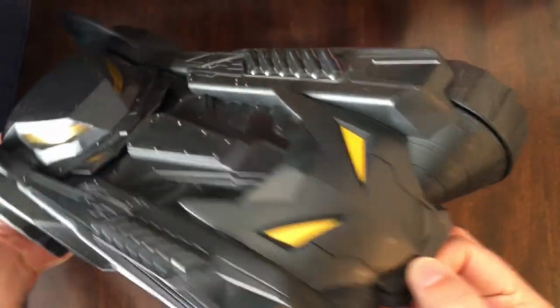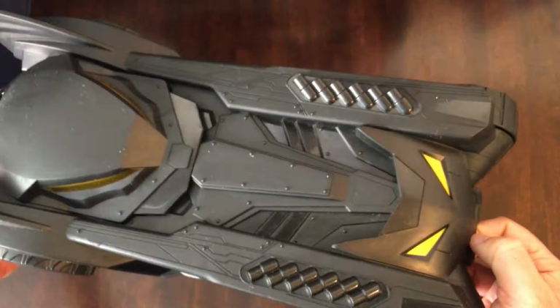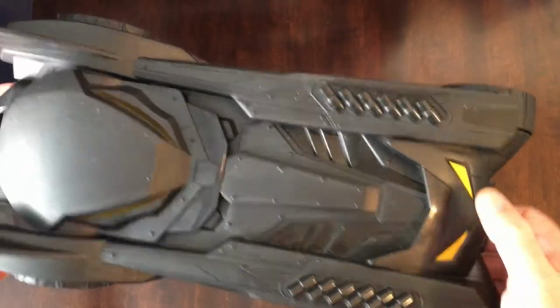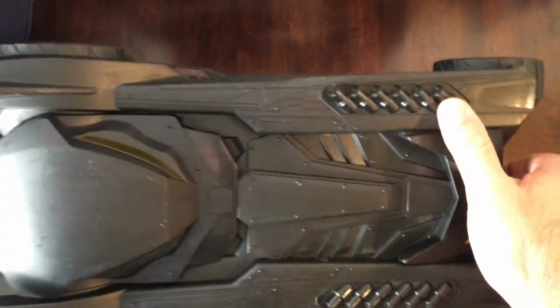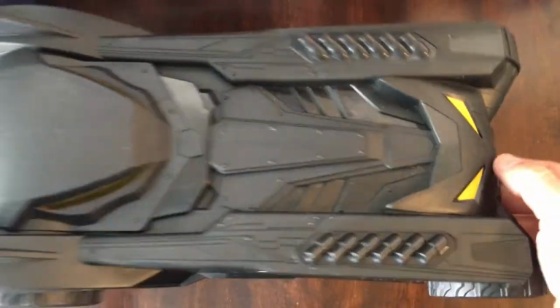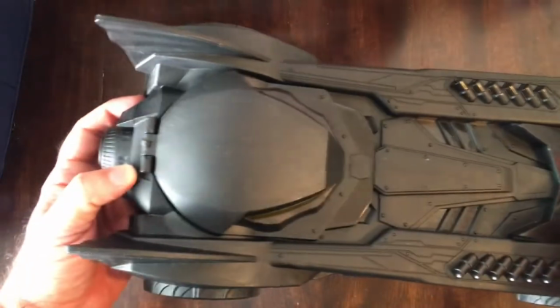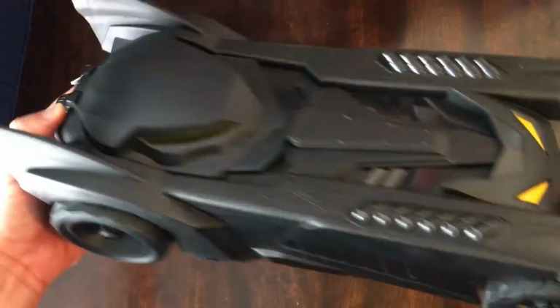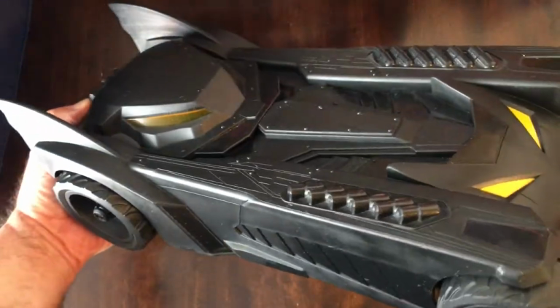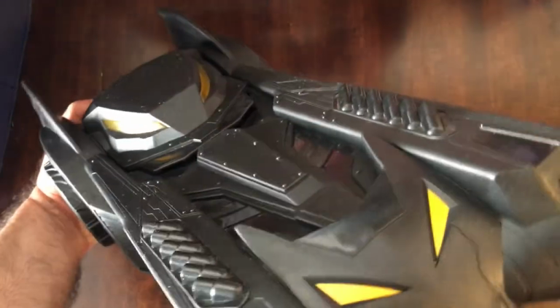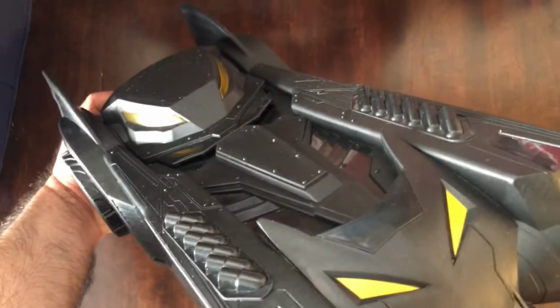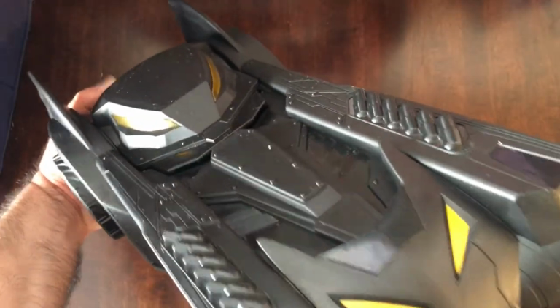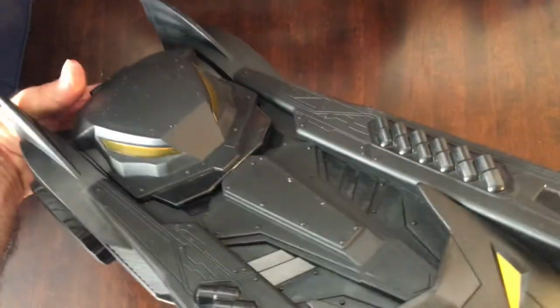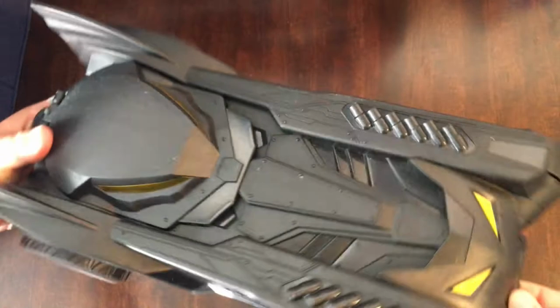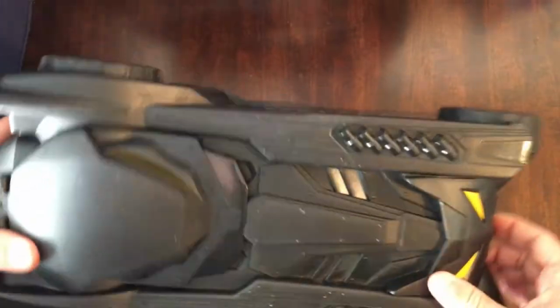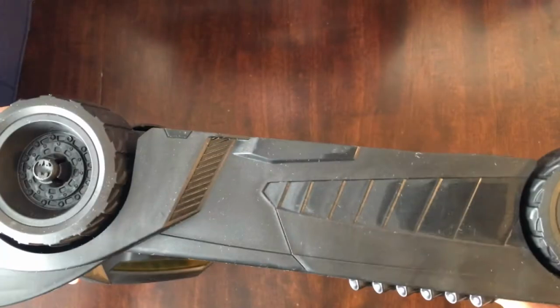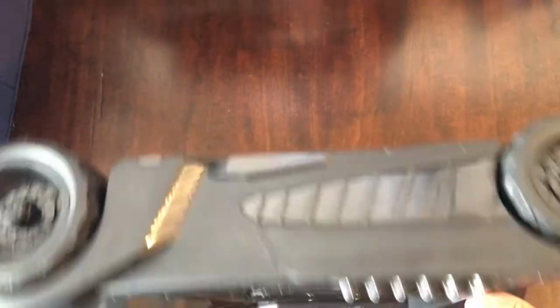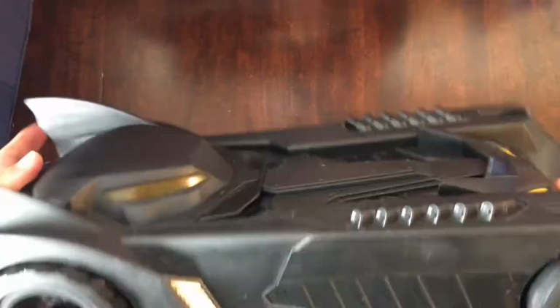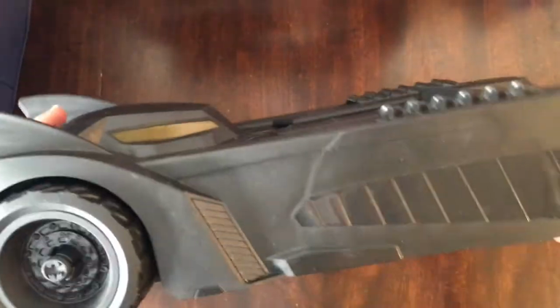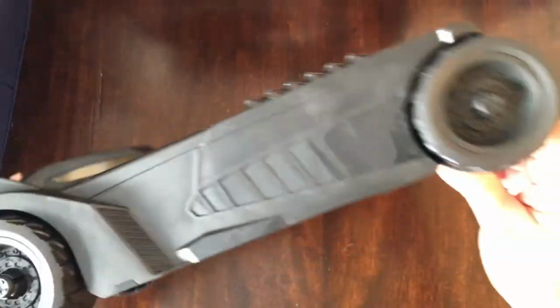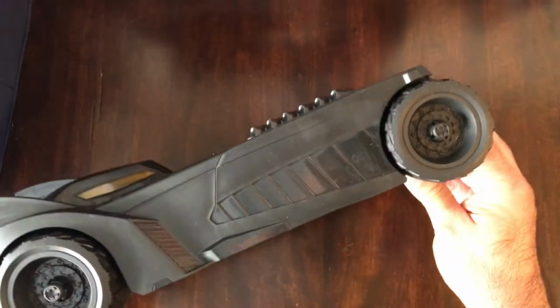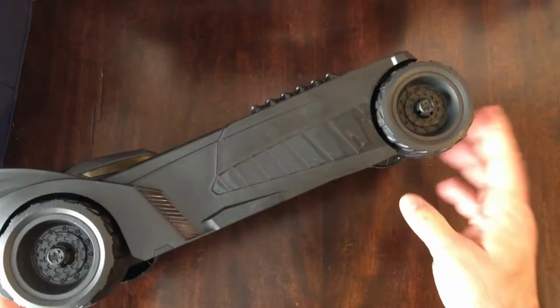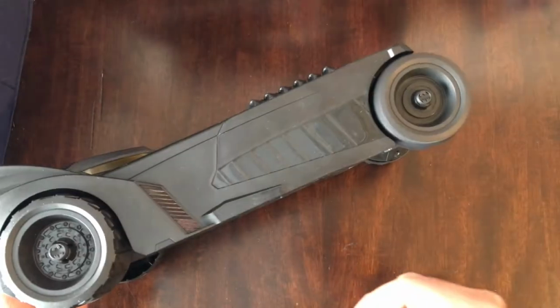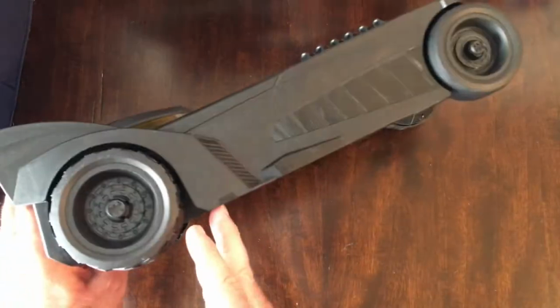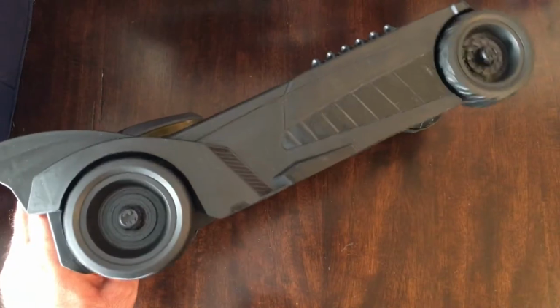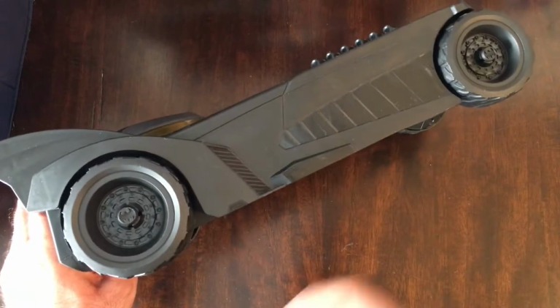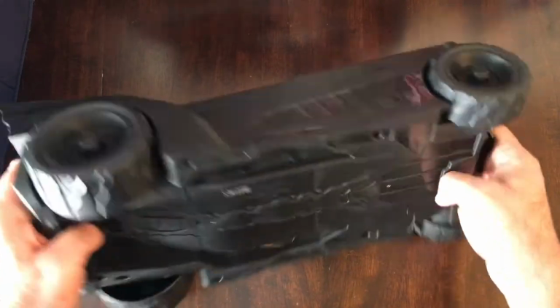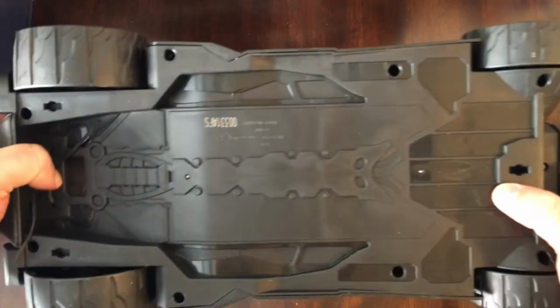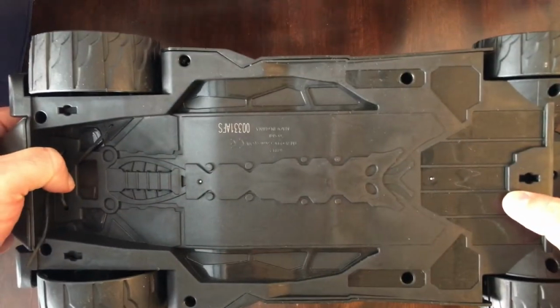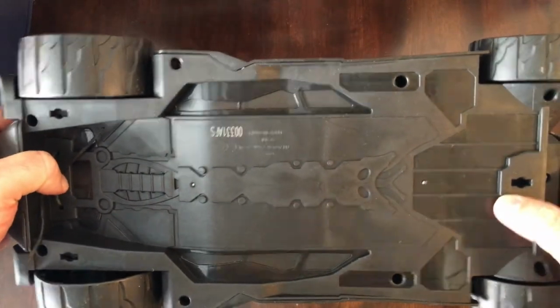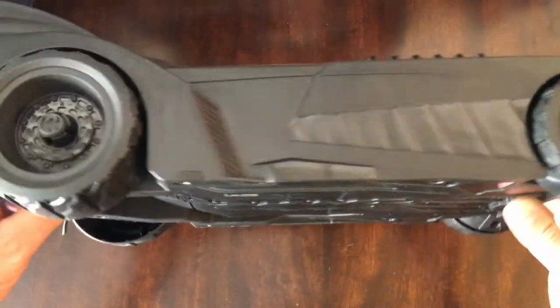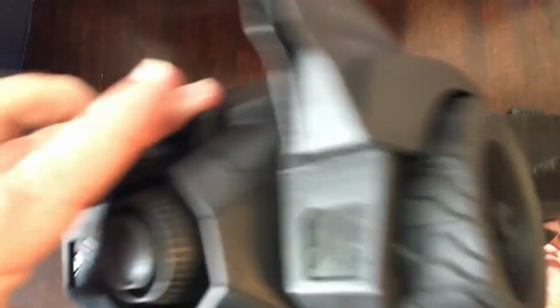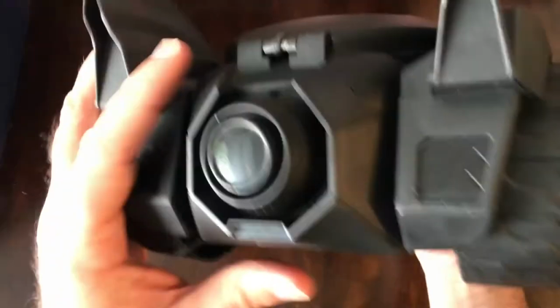Thought it was kind of cool looking. It's very plasticky but it's a nice size. Got like a Batman face on the front here and the back end kind of reminds me of the Michael Keaton original movie — the fins. Wheels work, rolls pretty good. Kind of like an afterburner back here.